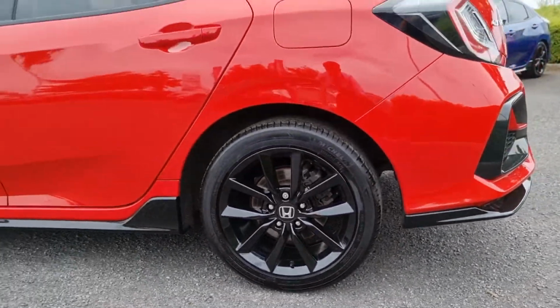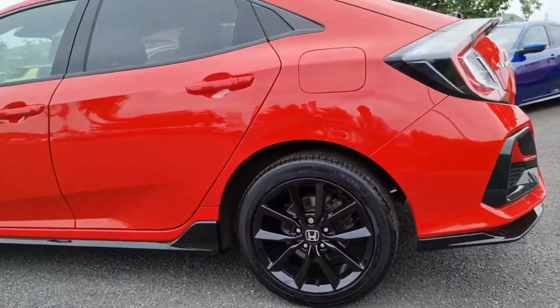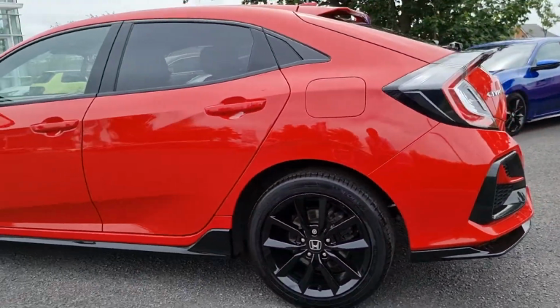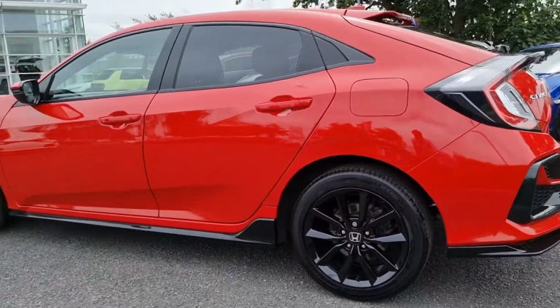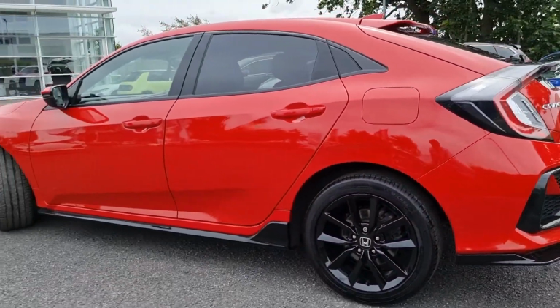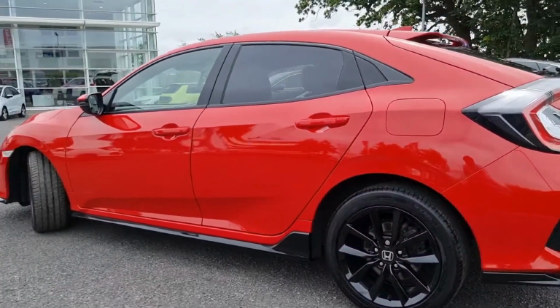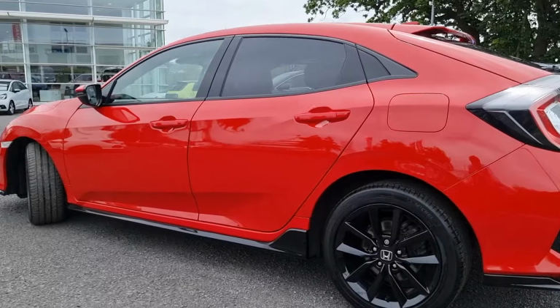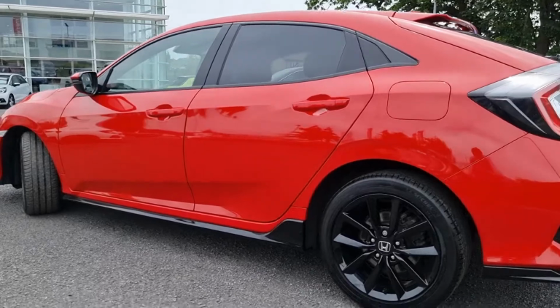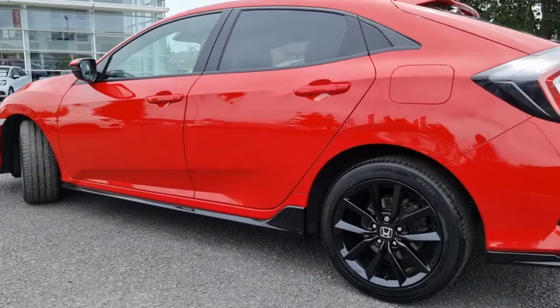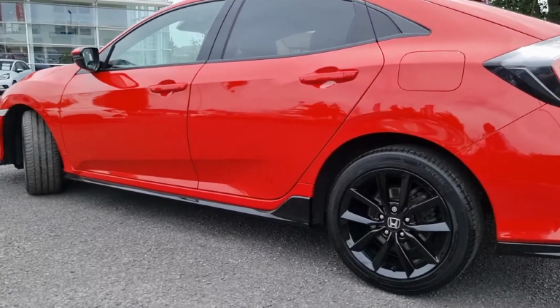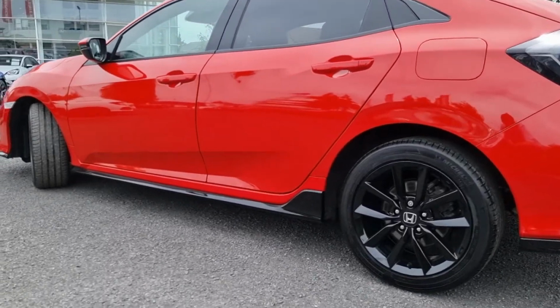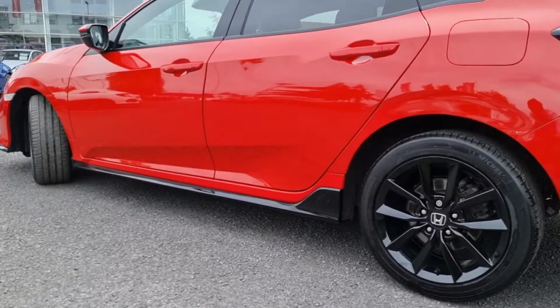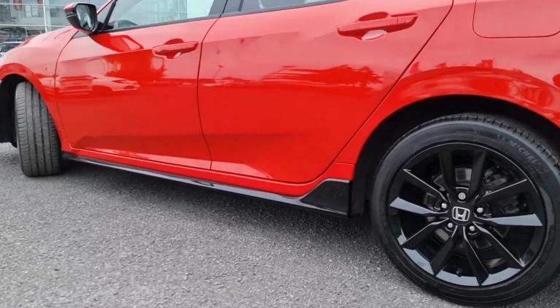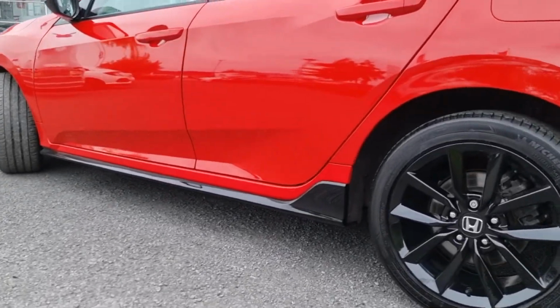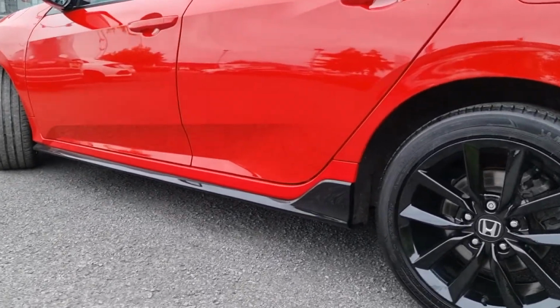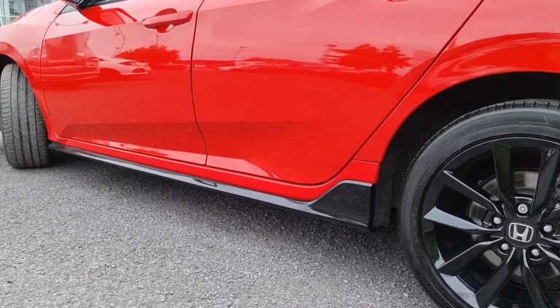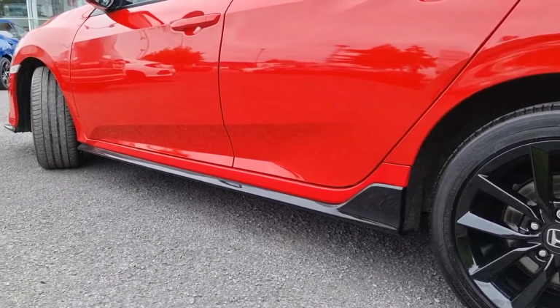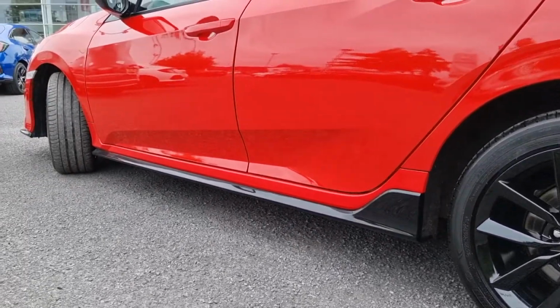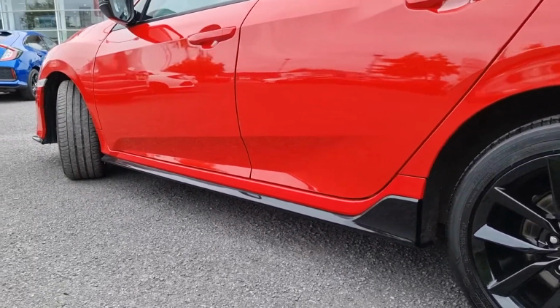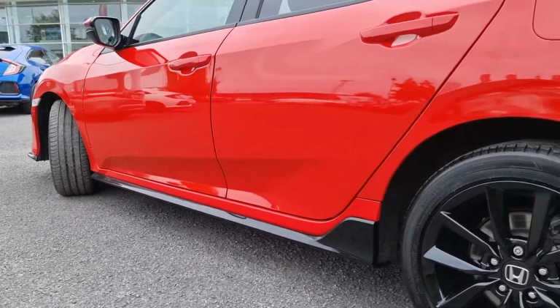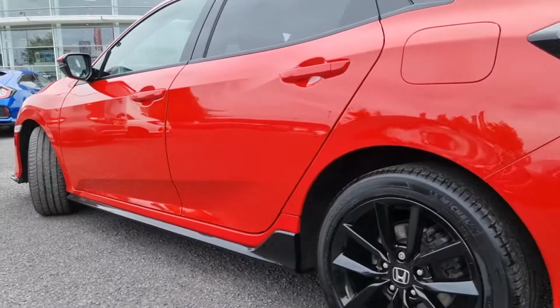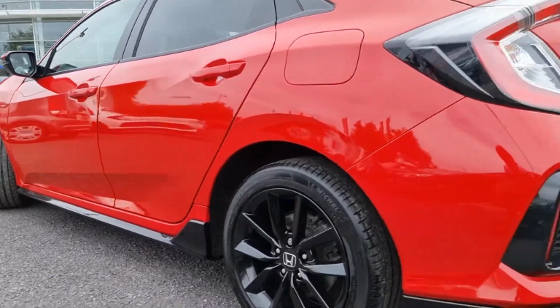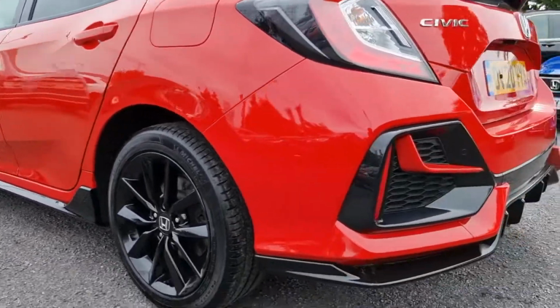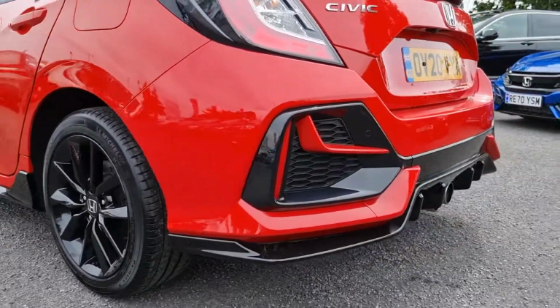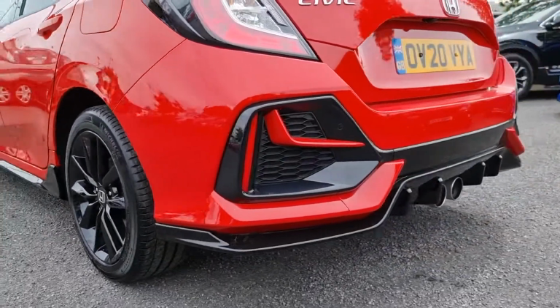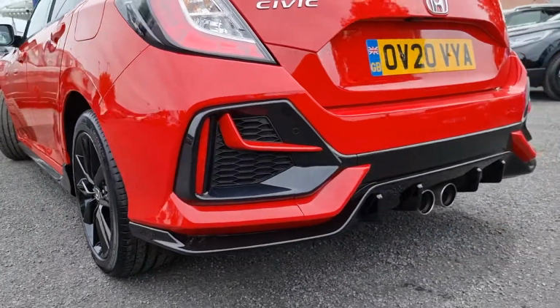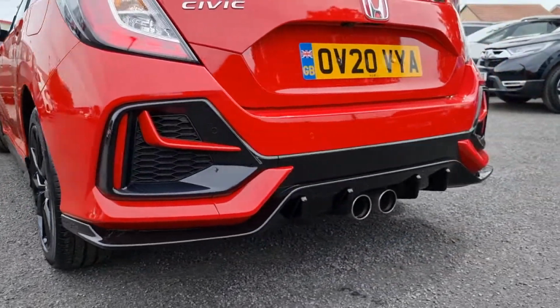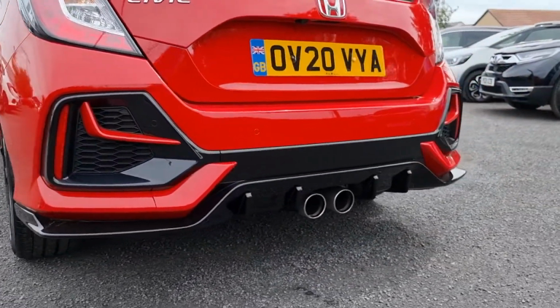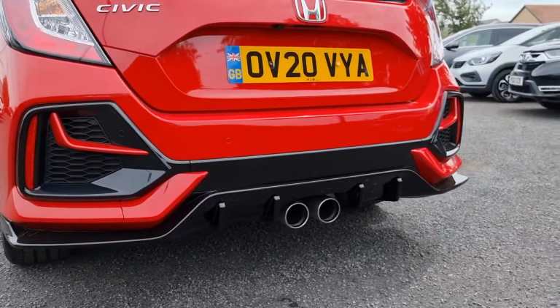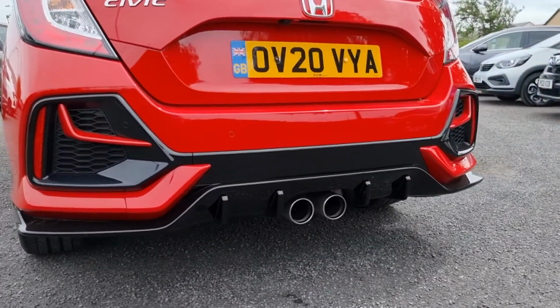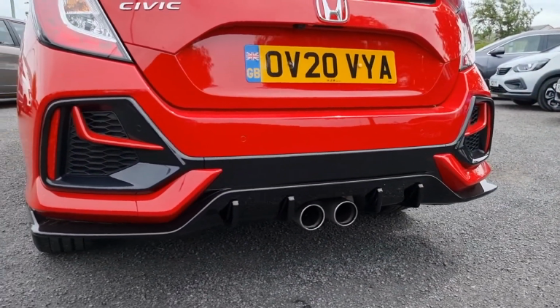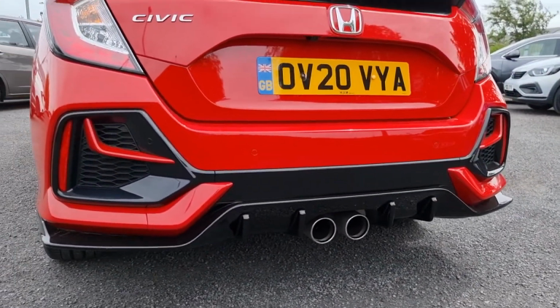With this being the Sport model you can tell by these side skirt extensions here. On the rear bumper you can see we have a dual exit with the fins.